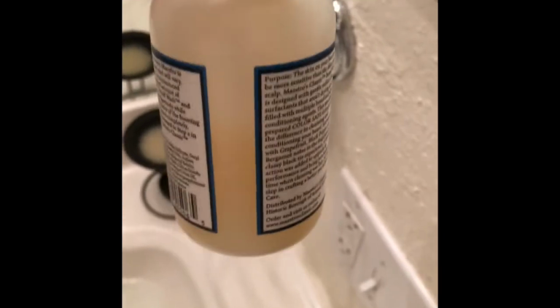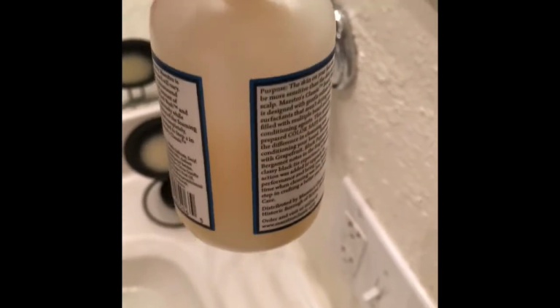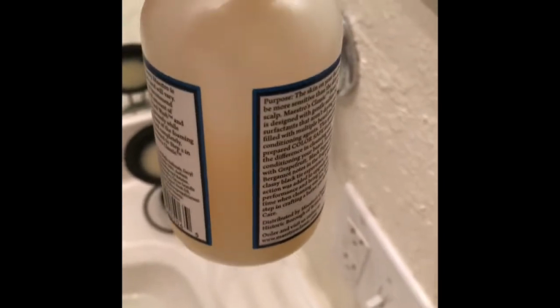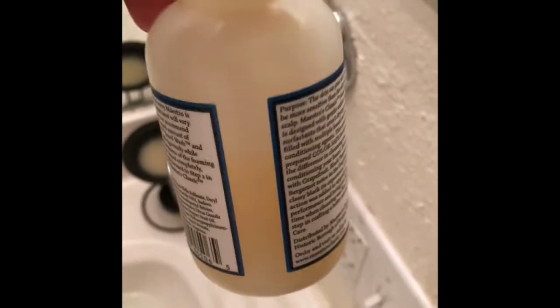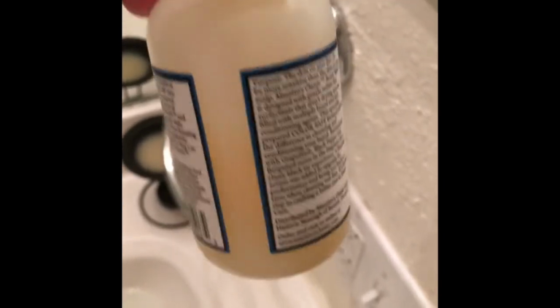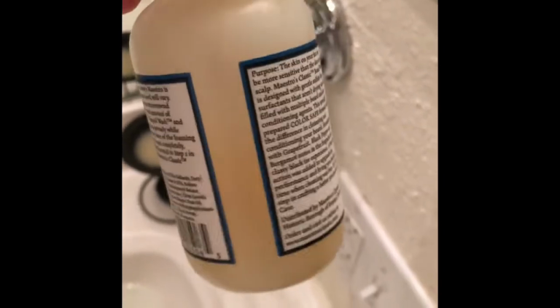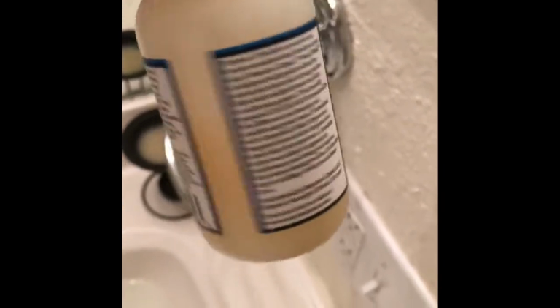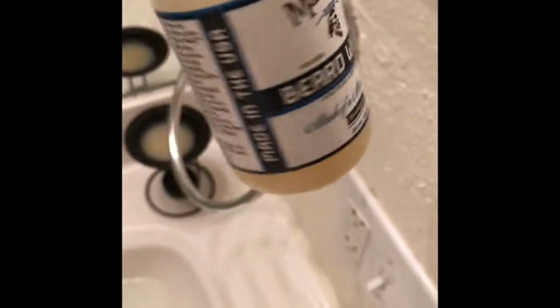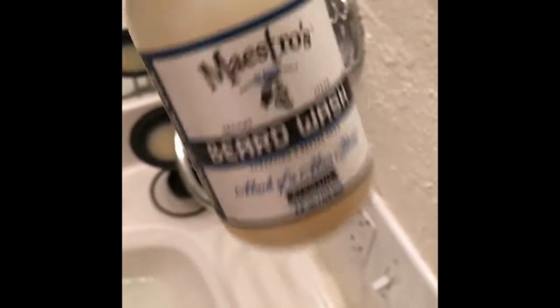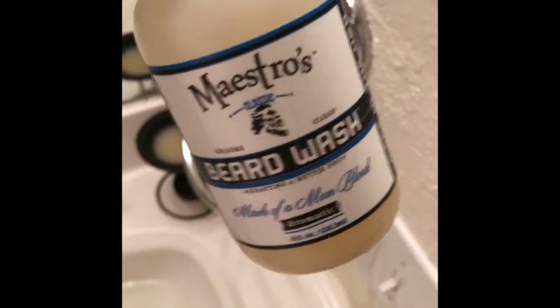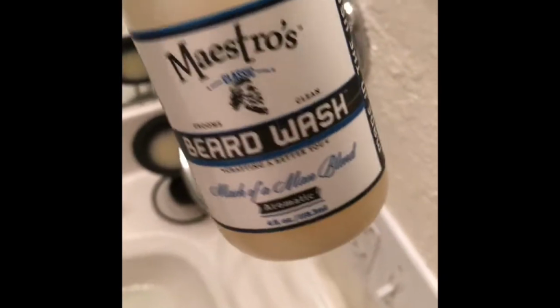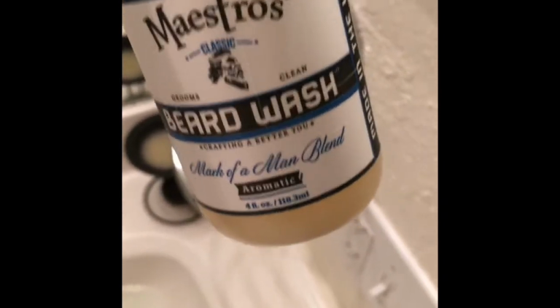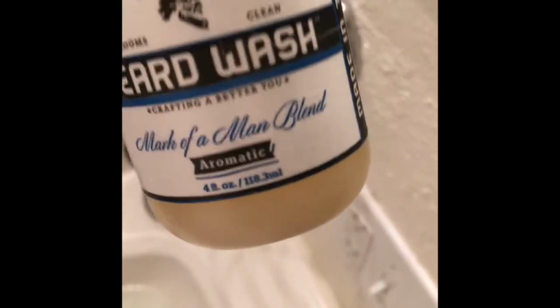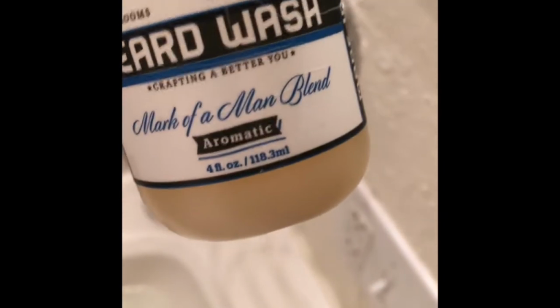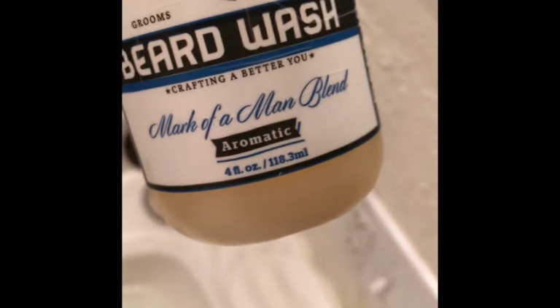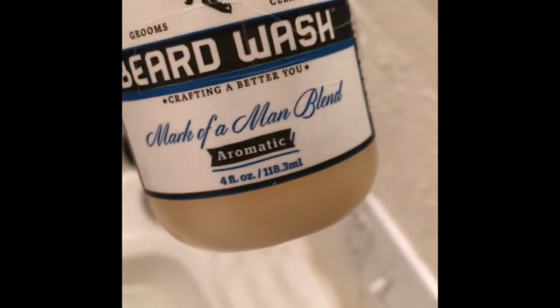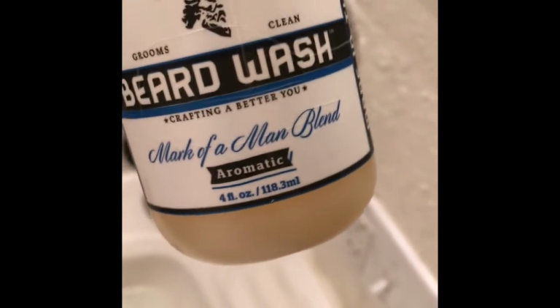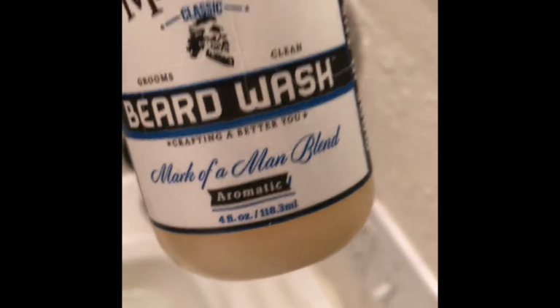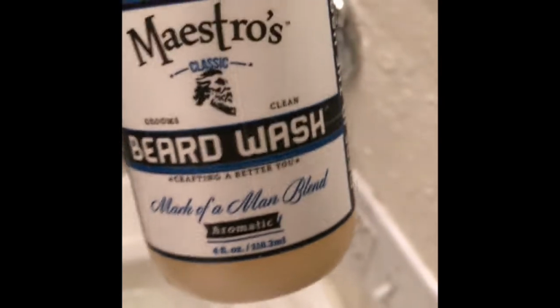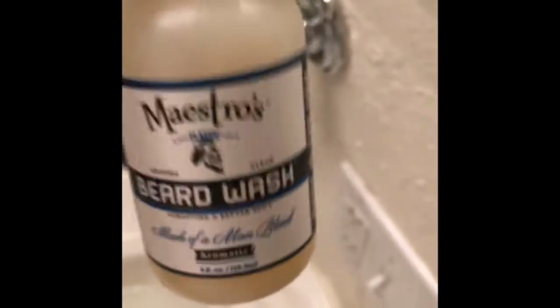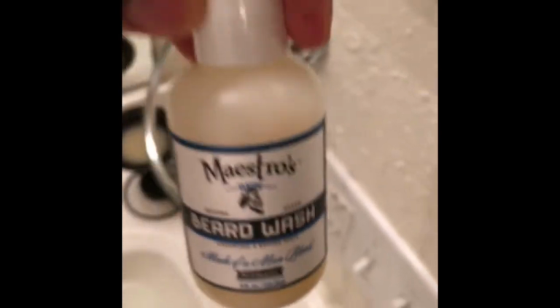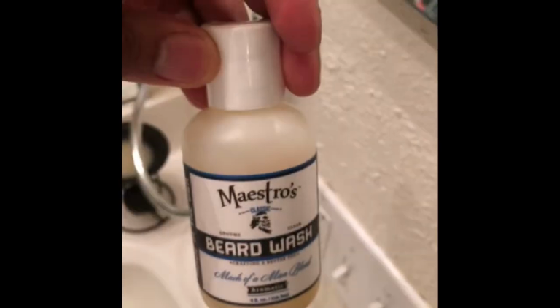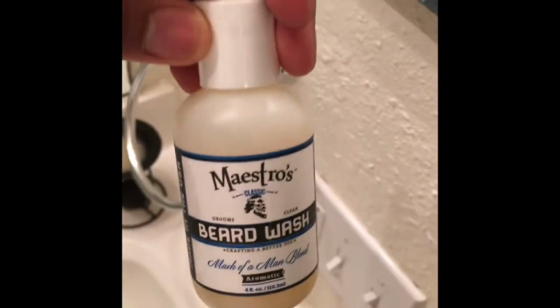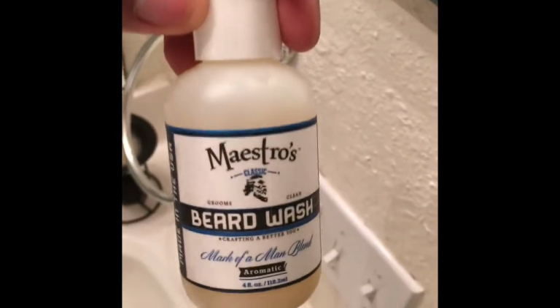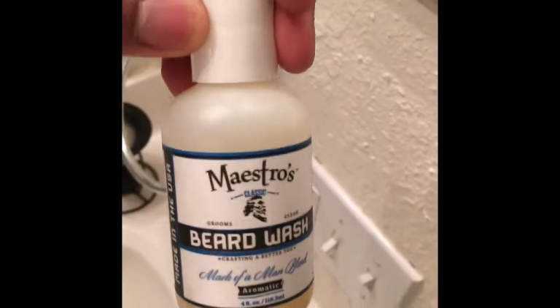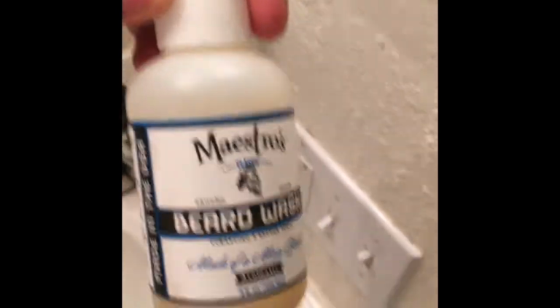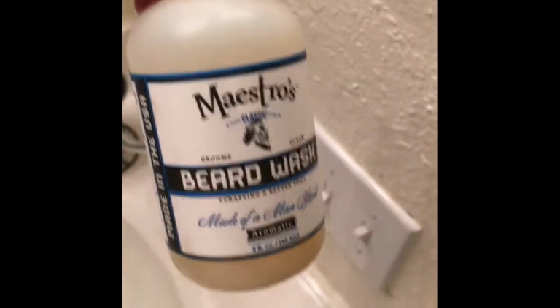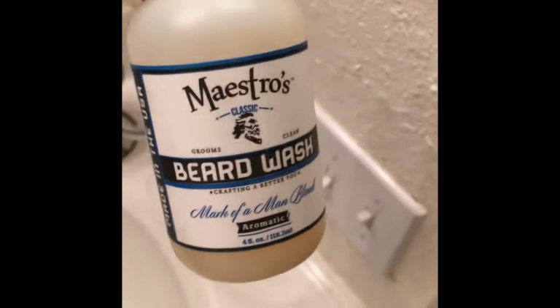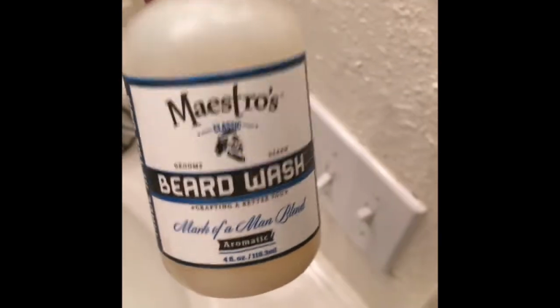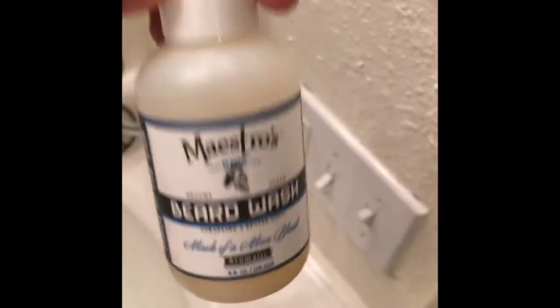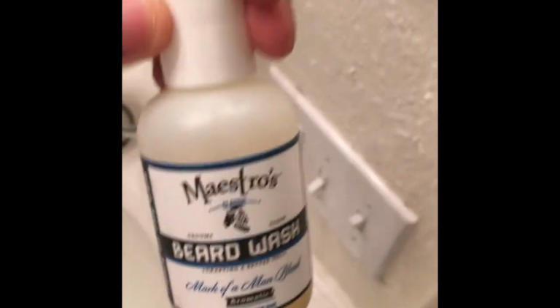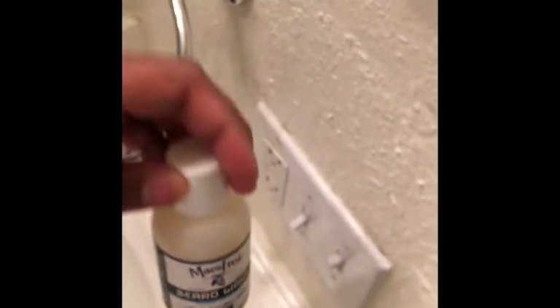Actually, I've had this bottle for about three months now. And as you can see, it is a four fluid ounce. They do sell larger contents of this product.